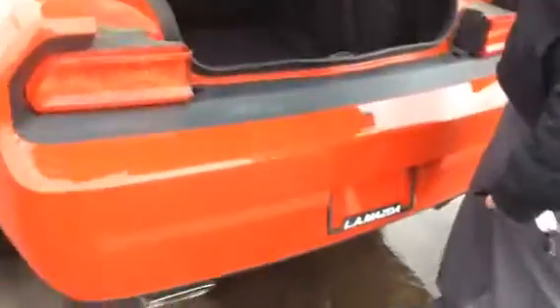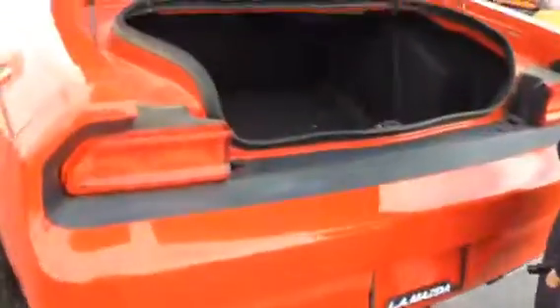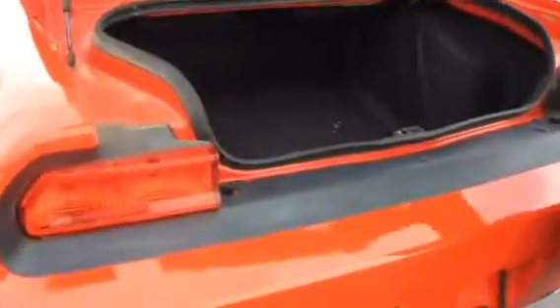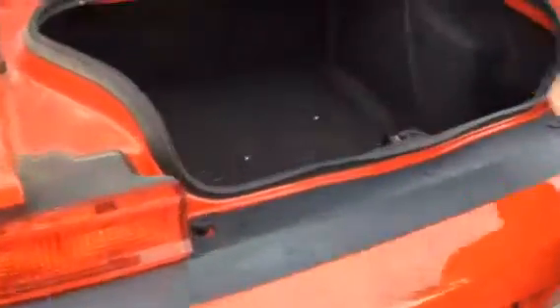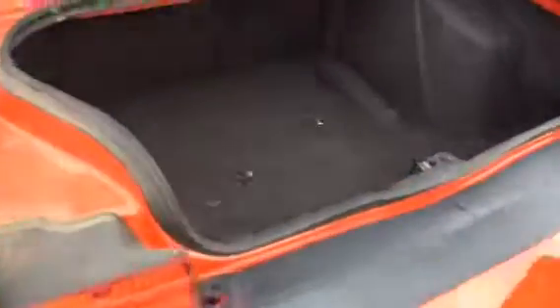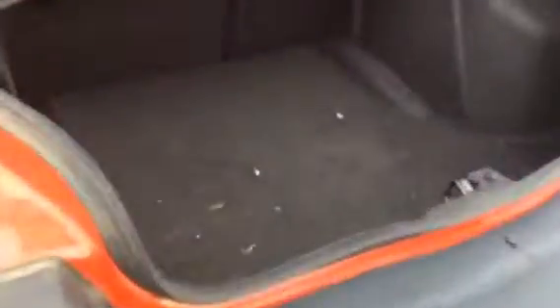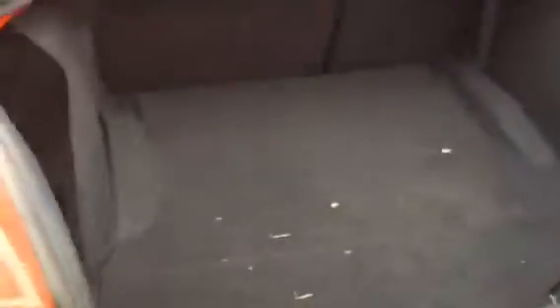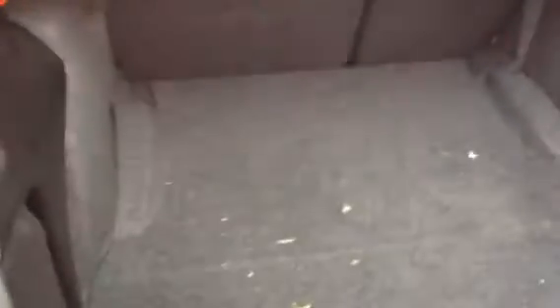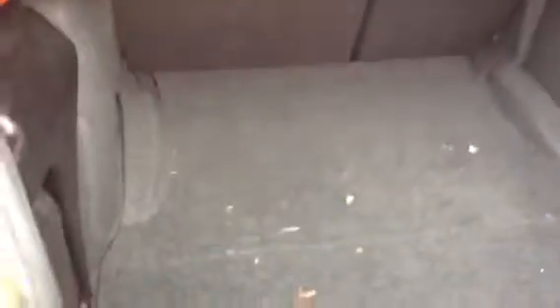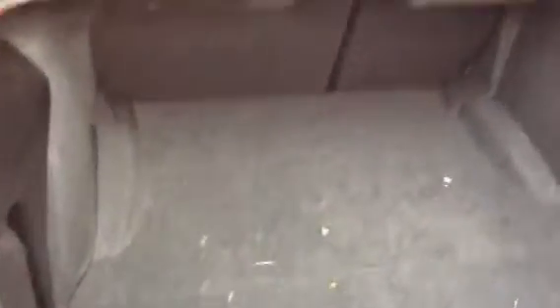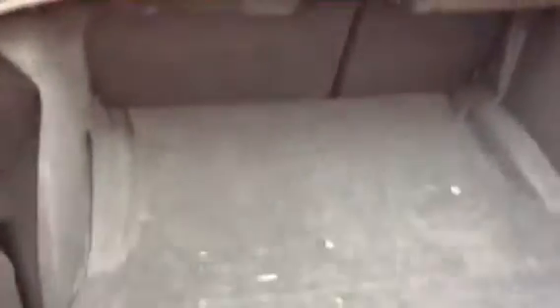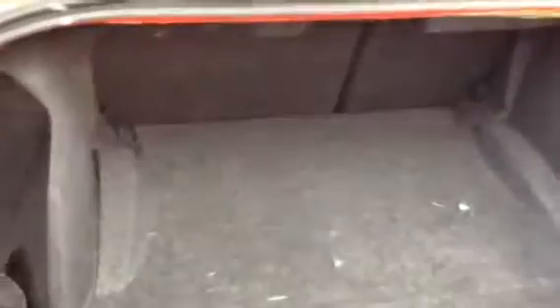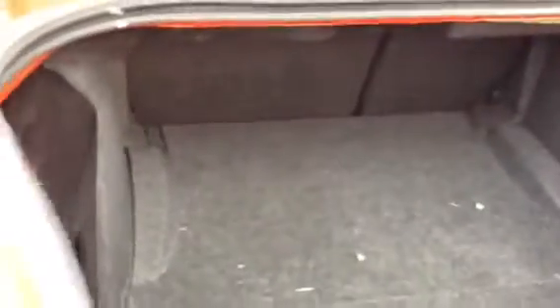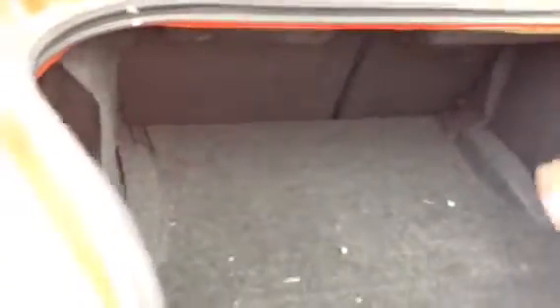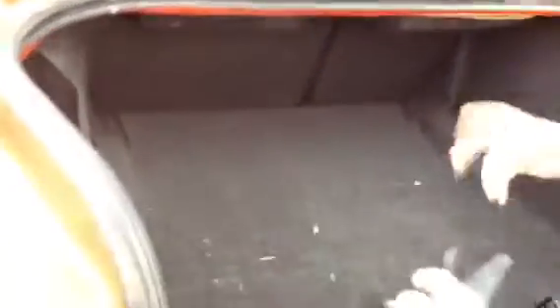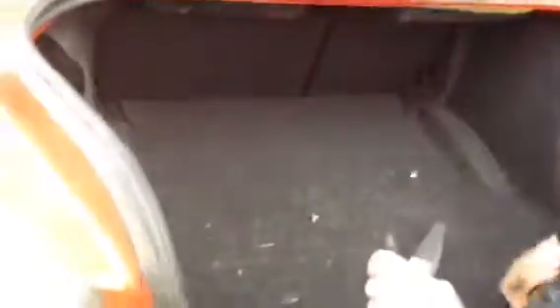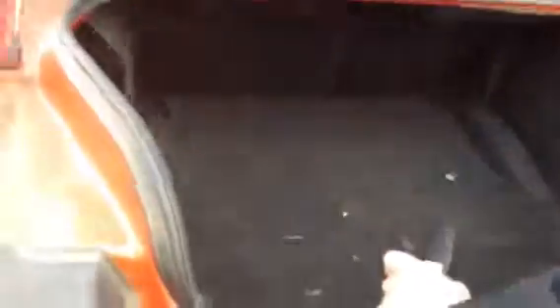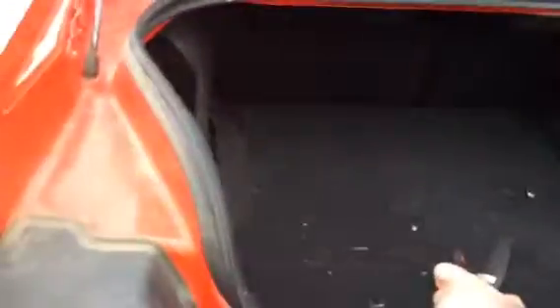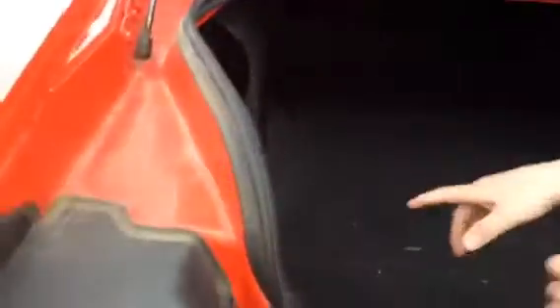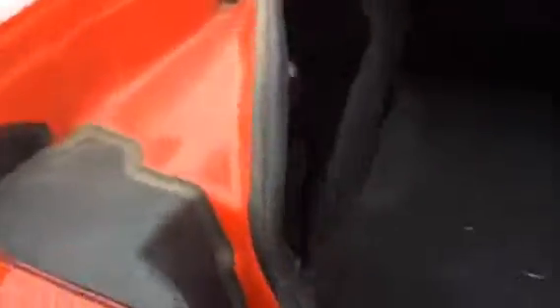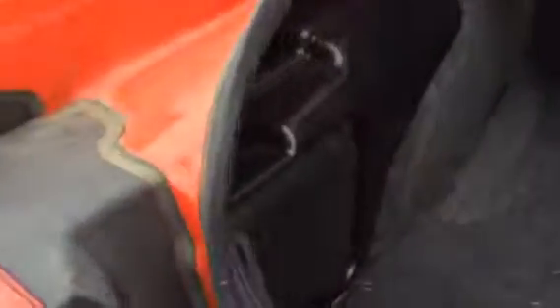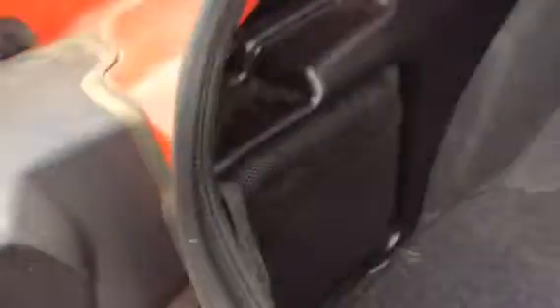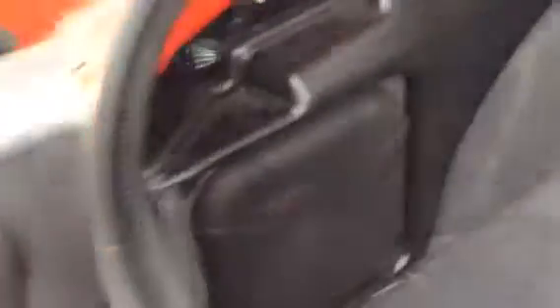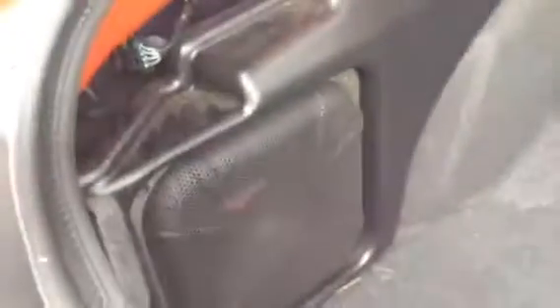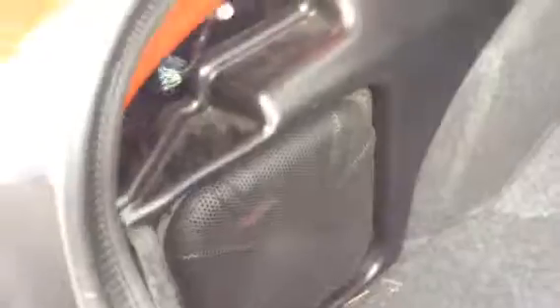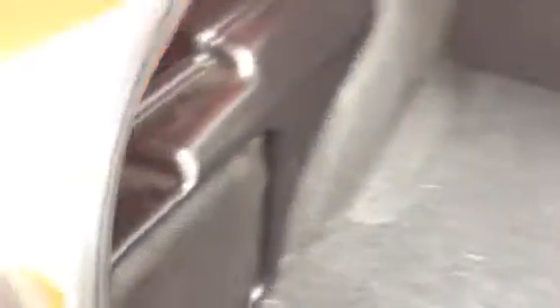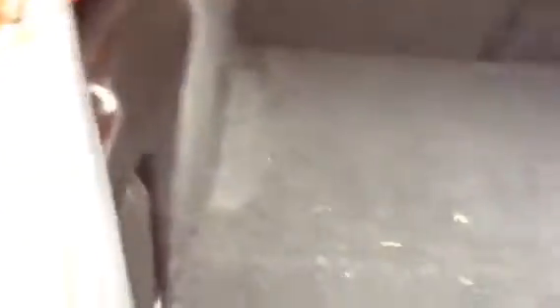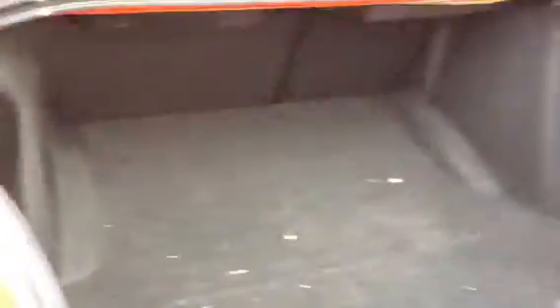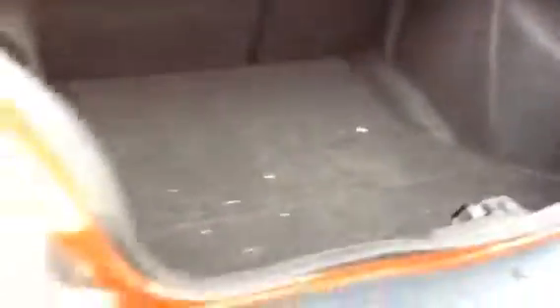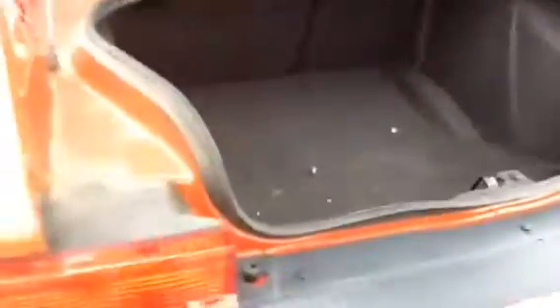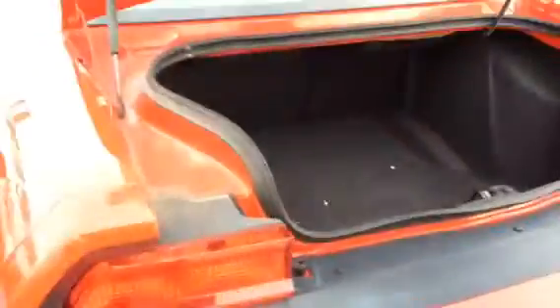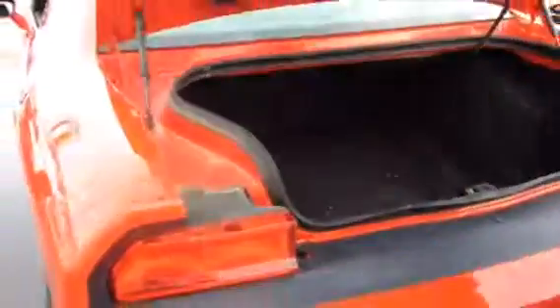In the trunk here, you've got enough space — just kidding, Walter. But you also do have a really nice Kicker sound subwoofer there that goes along with the whole sound system.